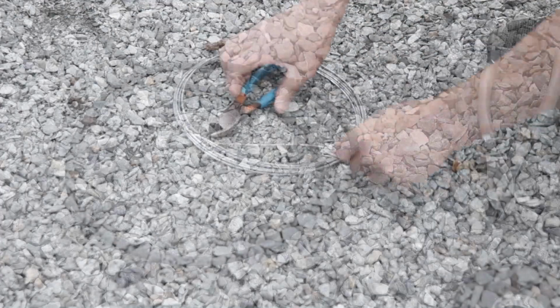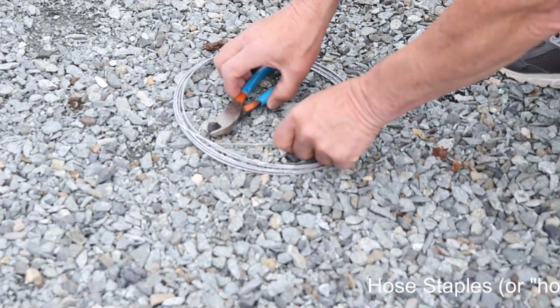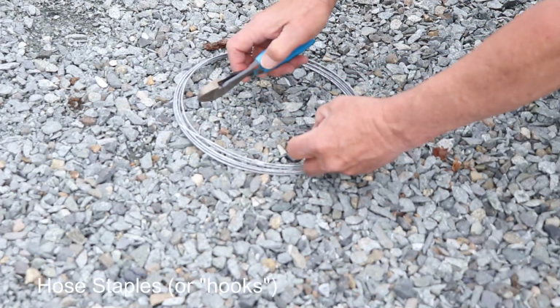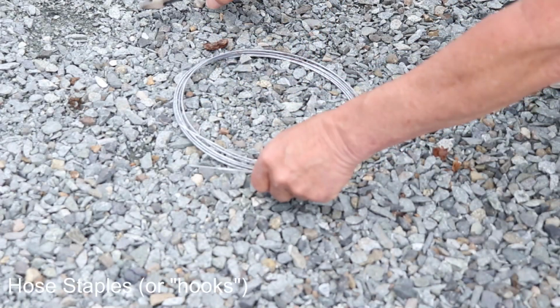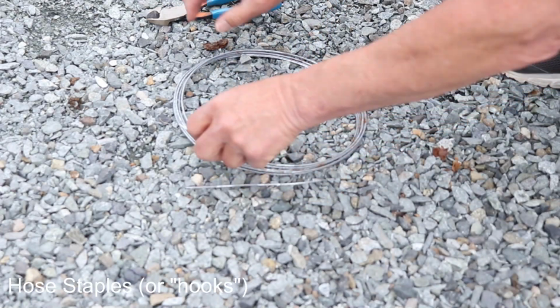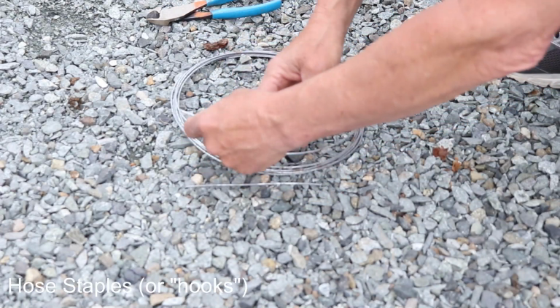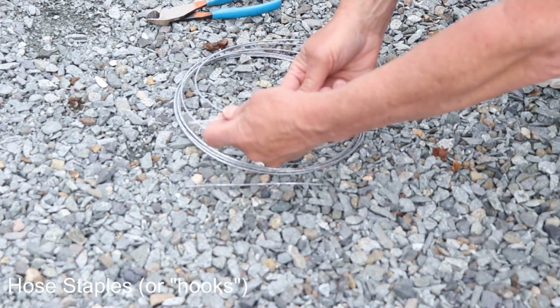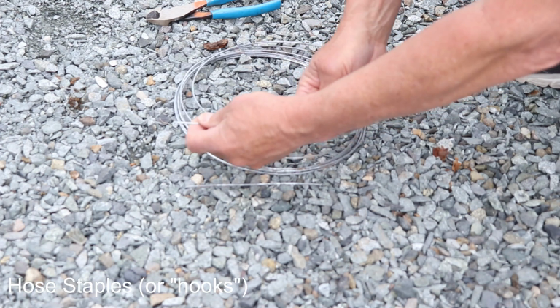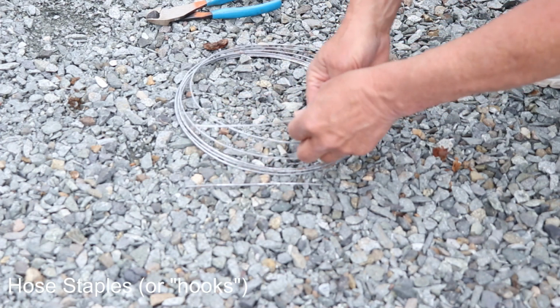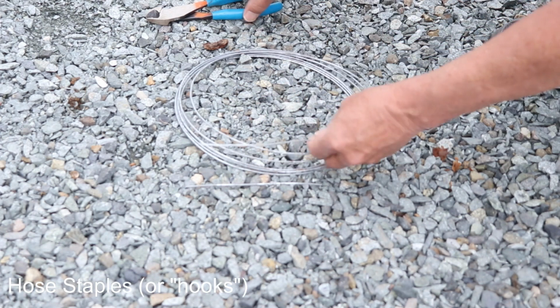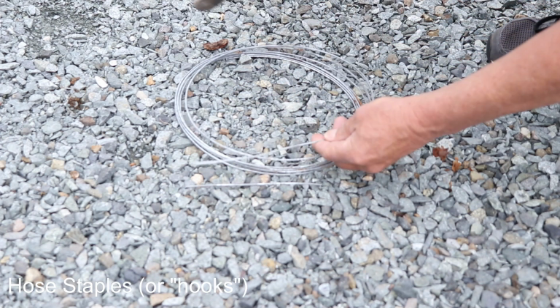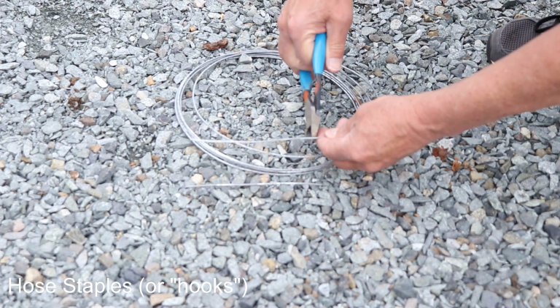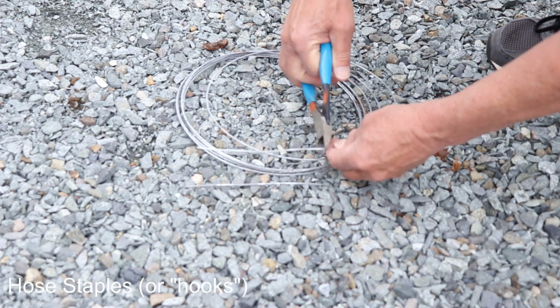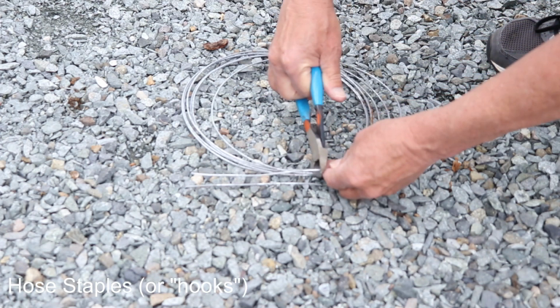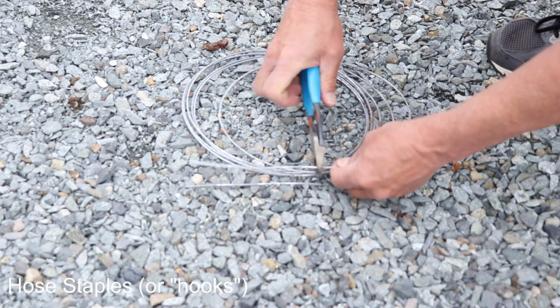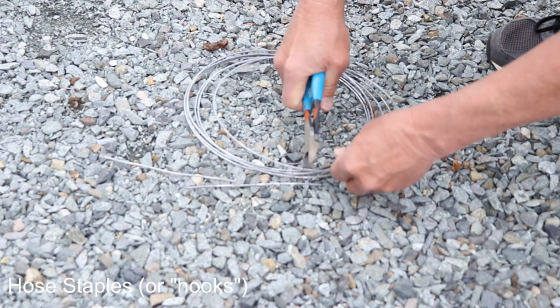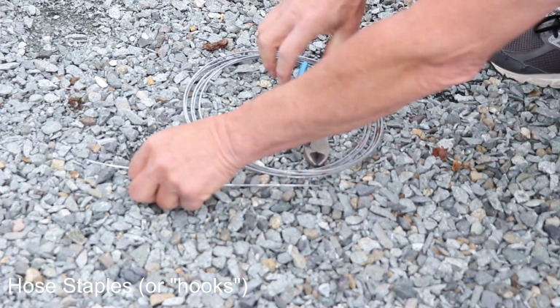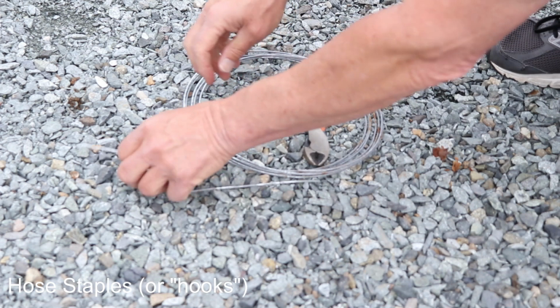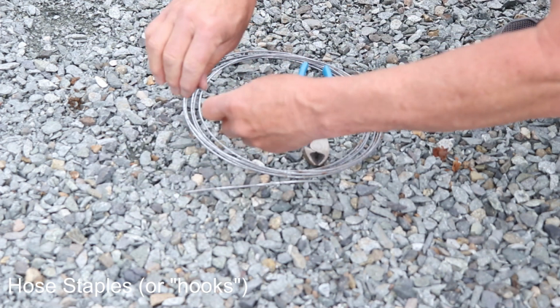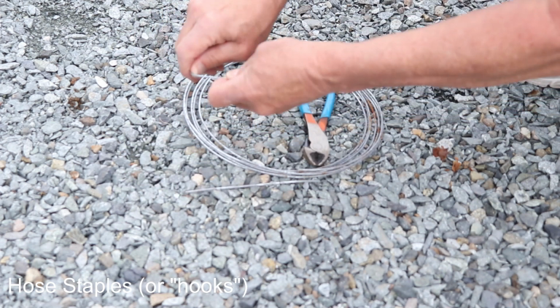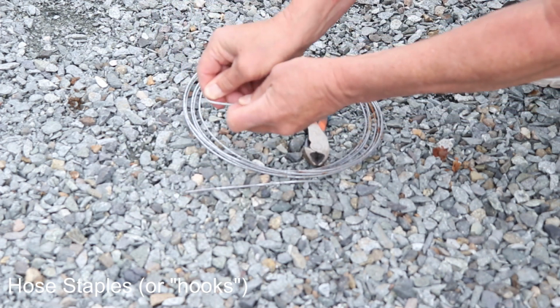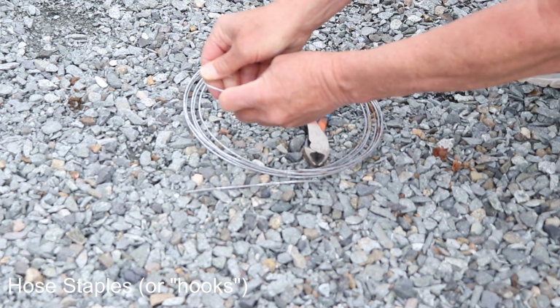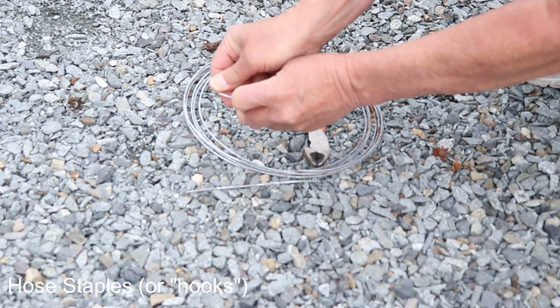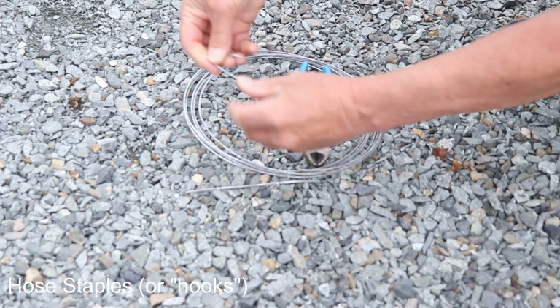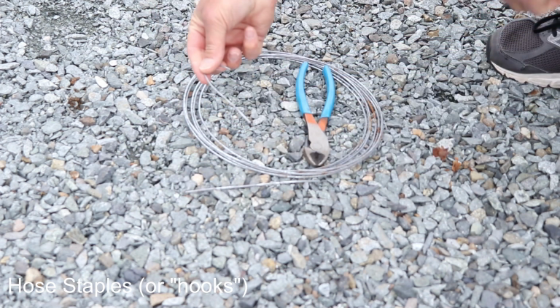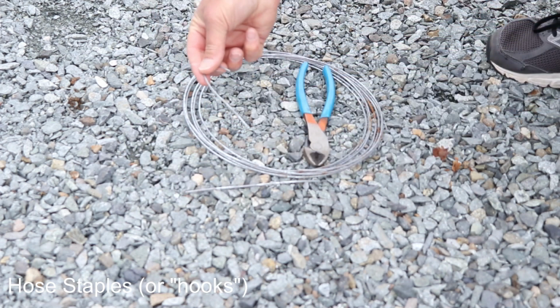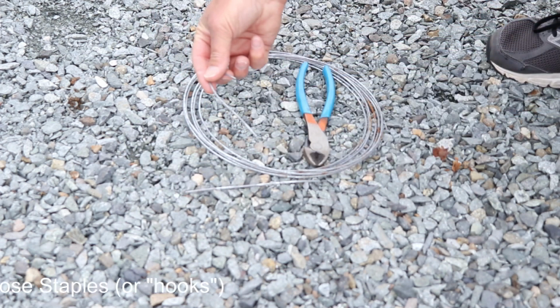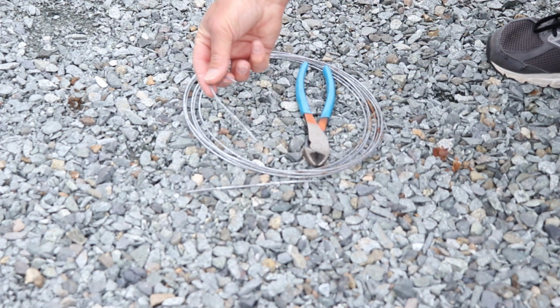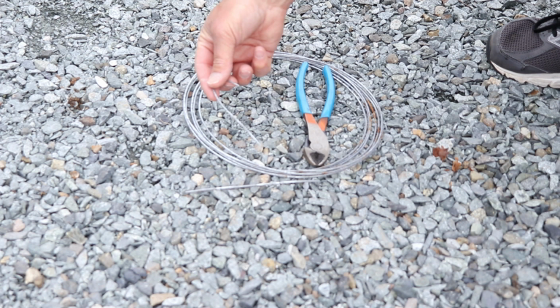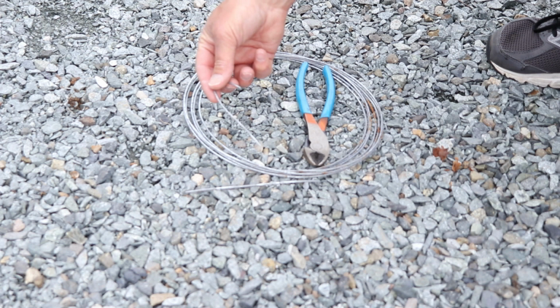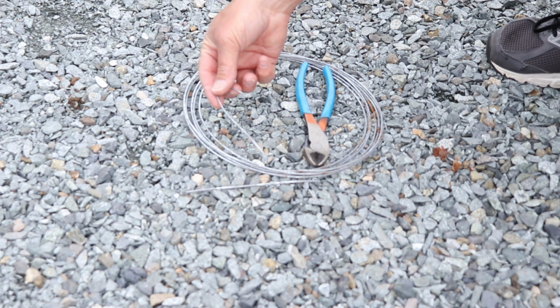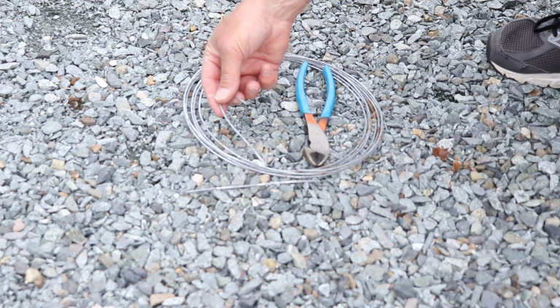And for hose stakes or hooks, I bought some aluminum wire, cut it to size, and hooked them over — good to go. A lot less expensive than buying them pre-packaged.